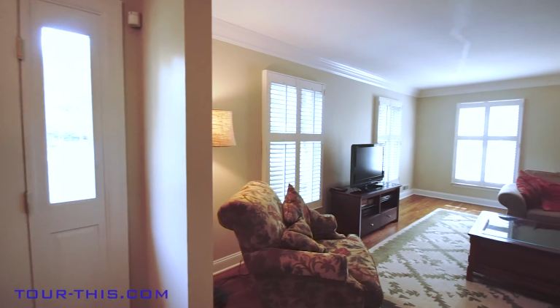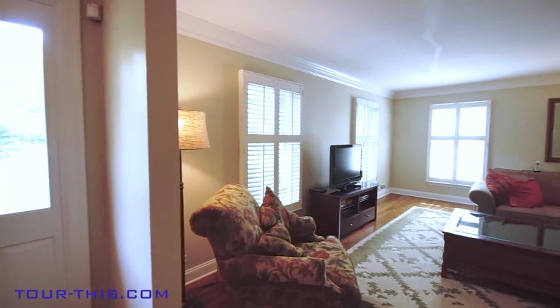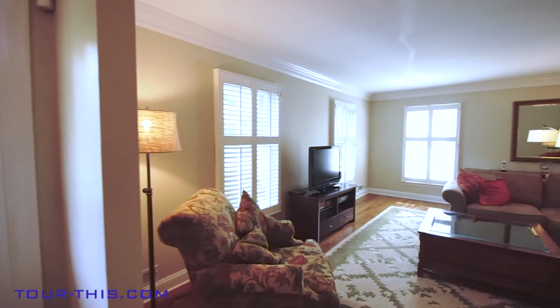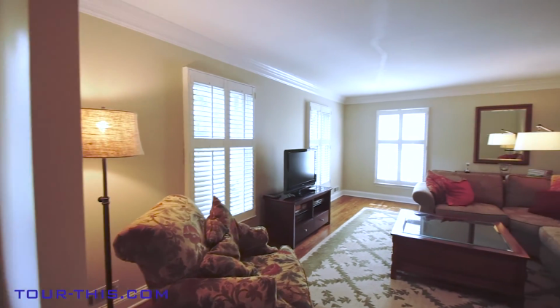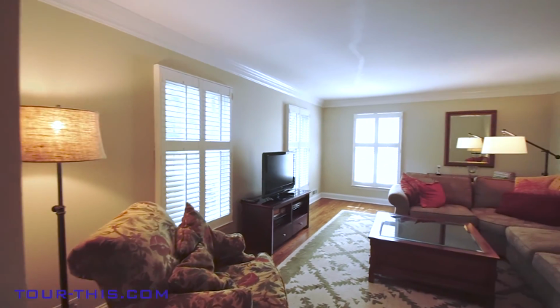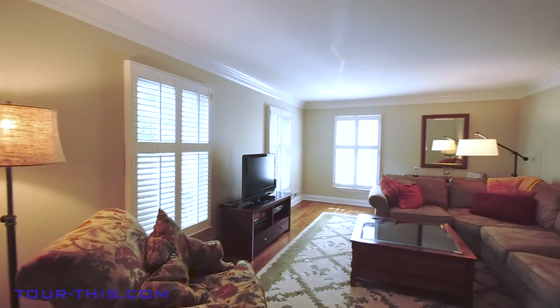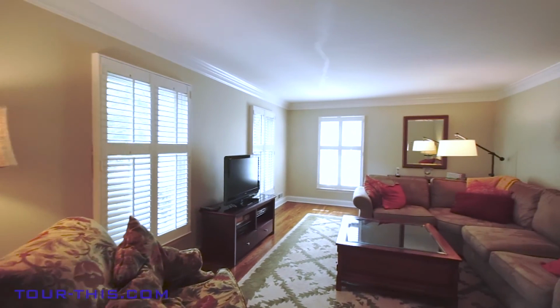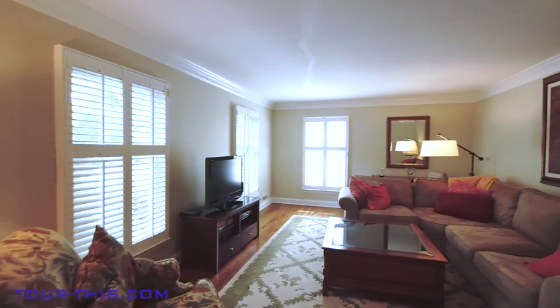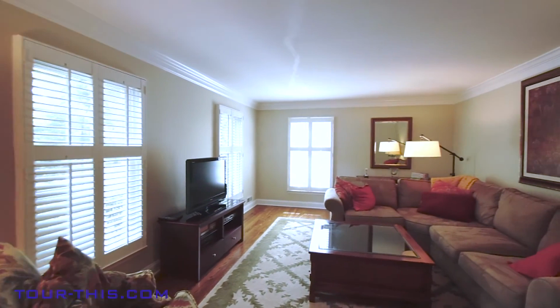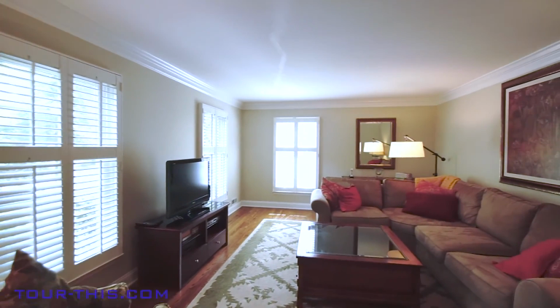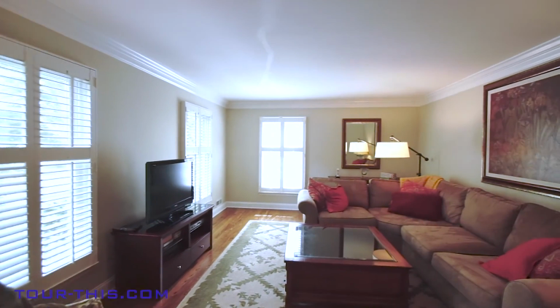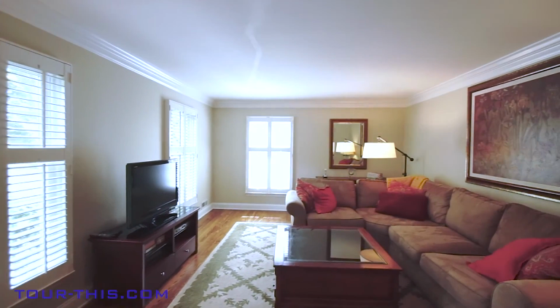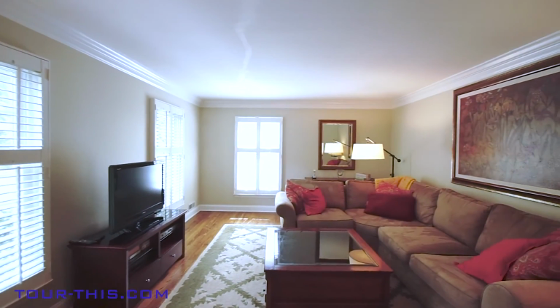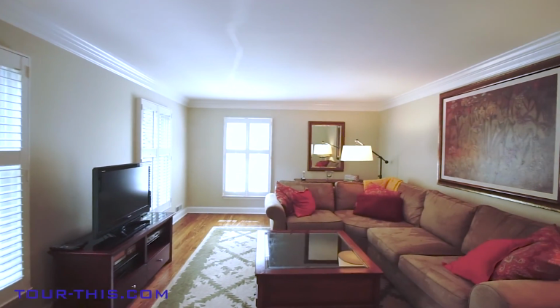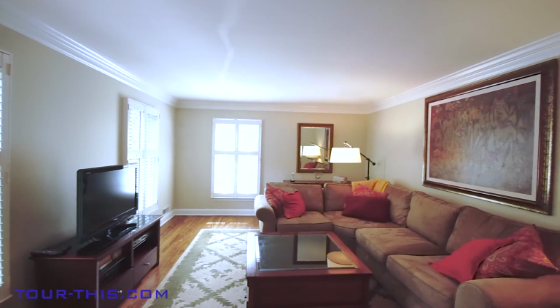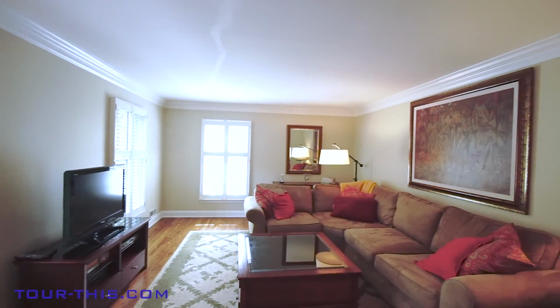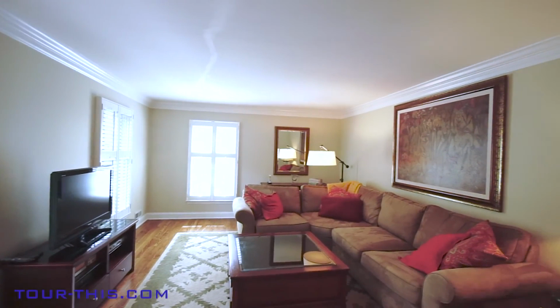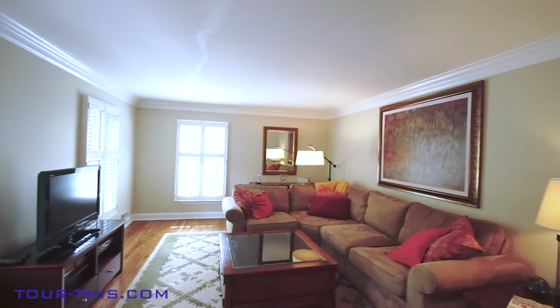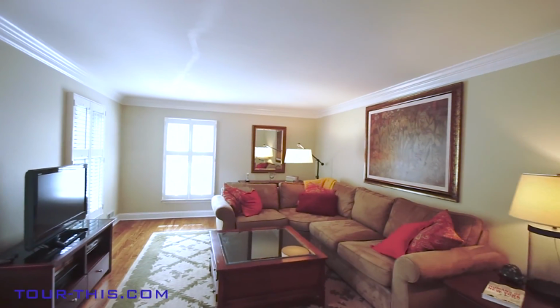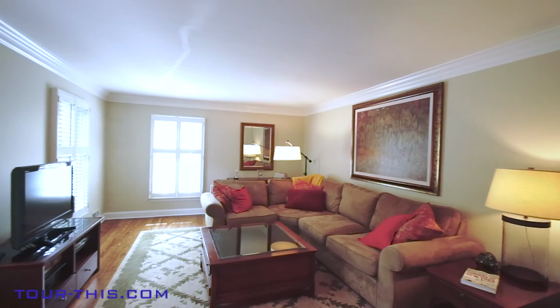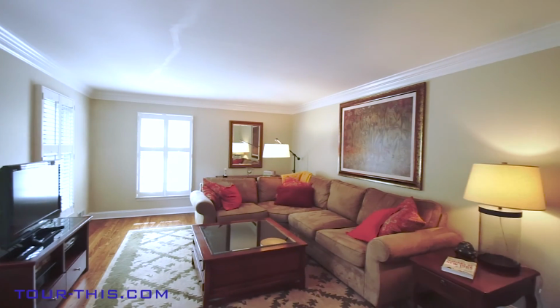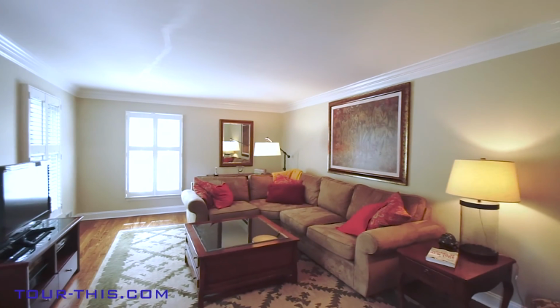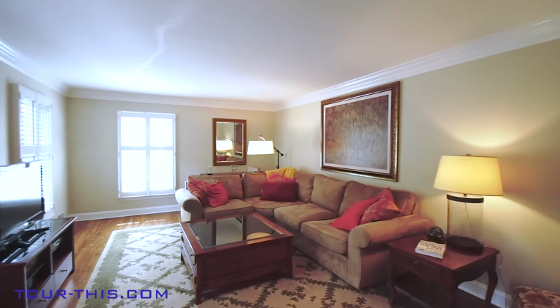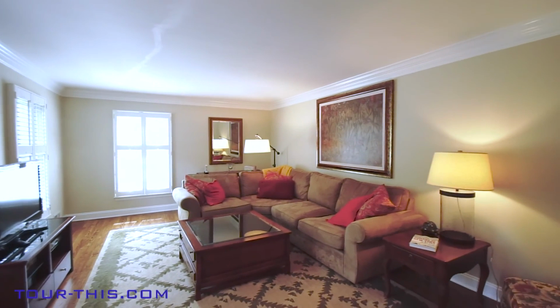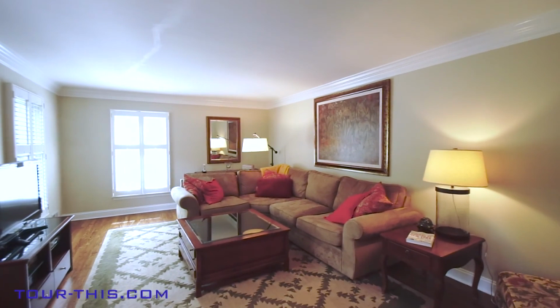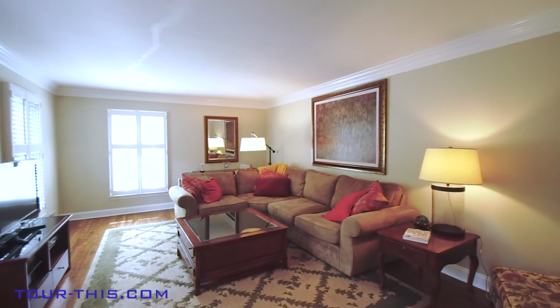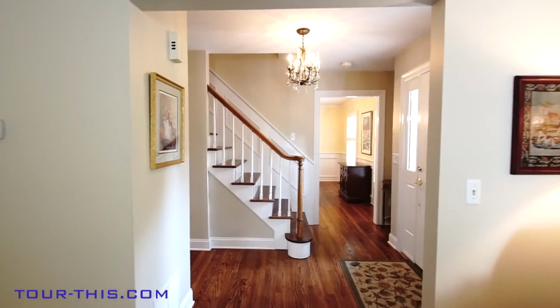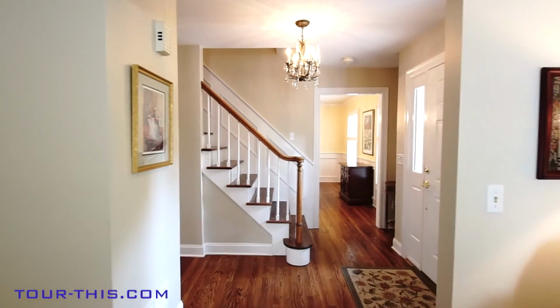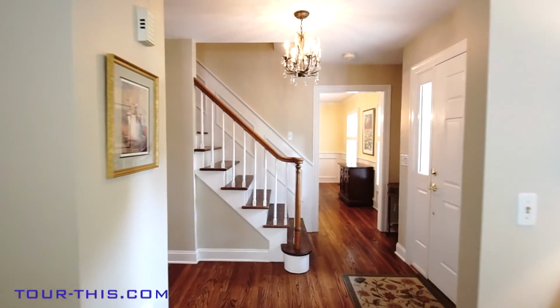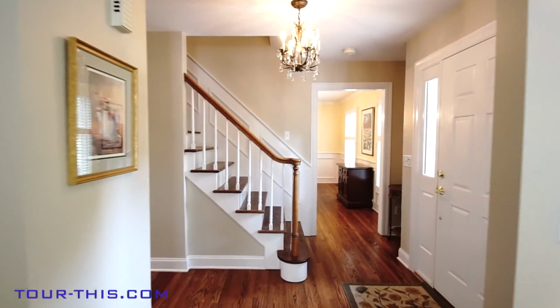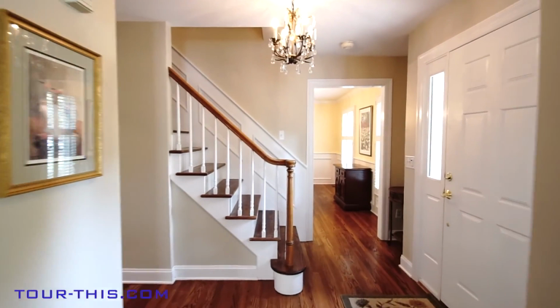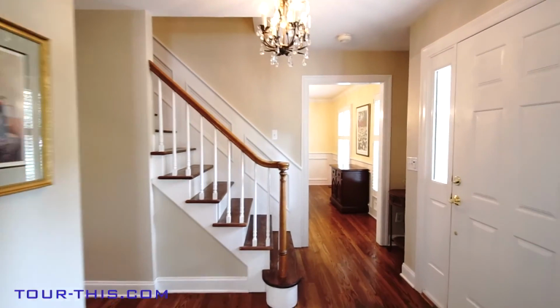Note the crown molding in both rooms and custom wainscoting in the dining room. Imagine your holiday meals here.